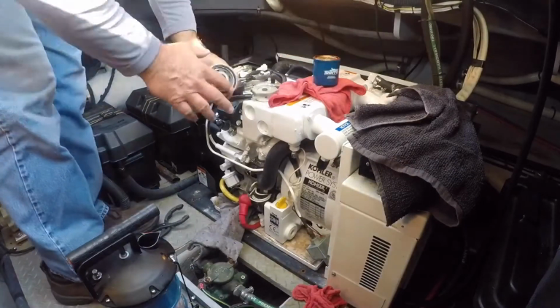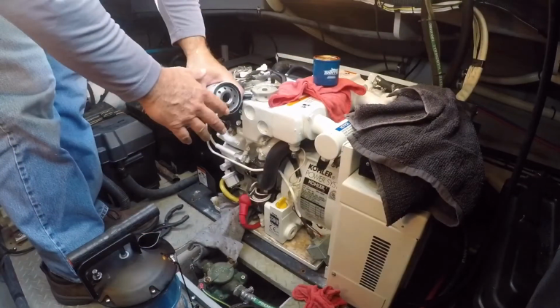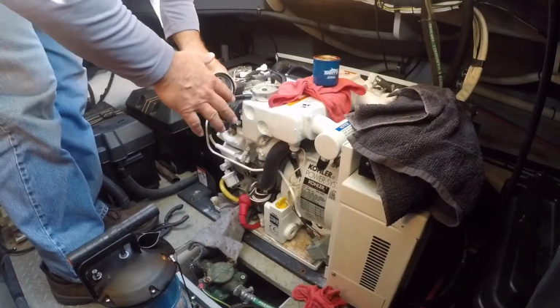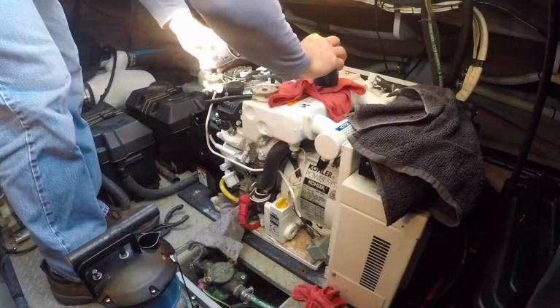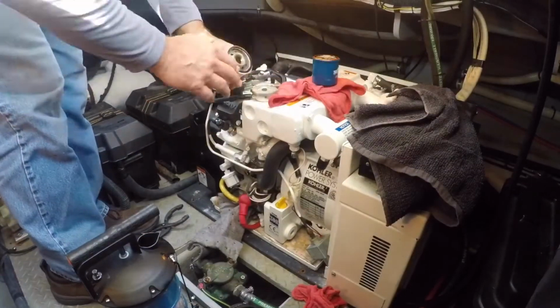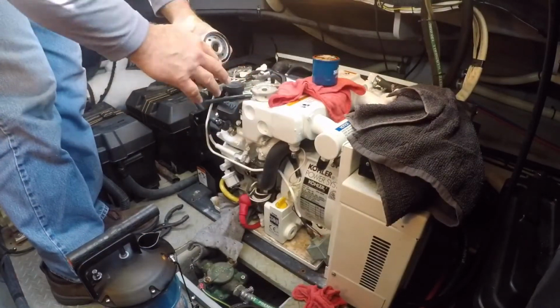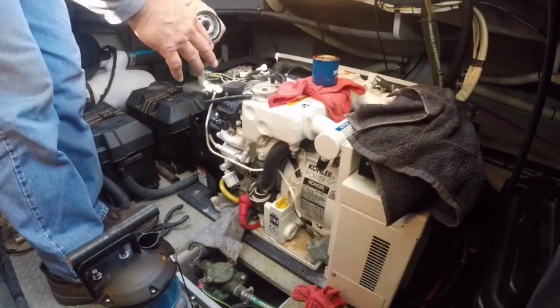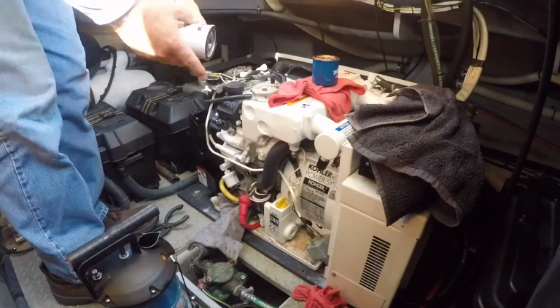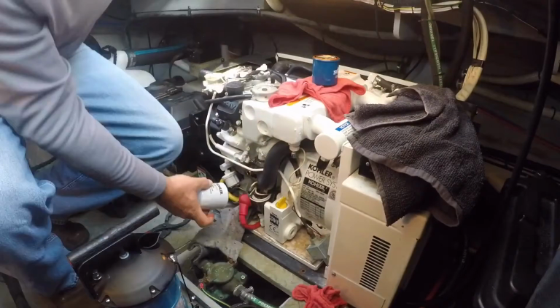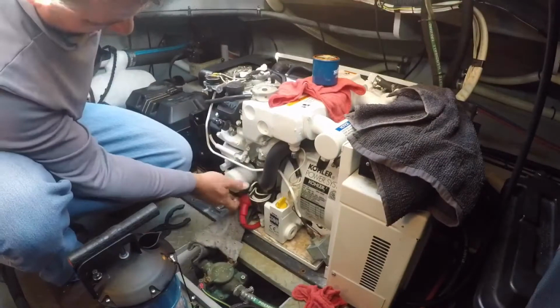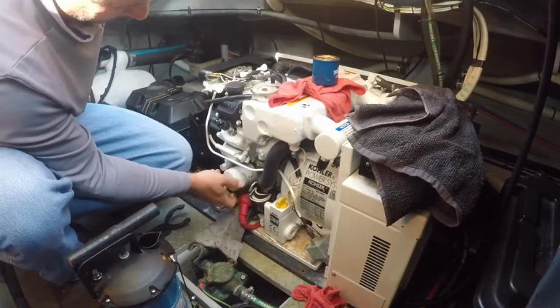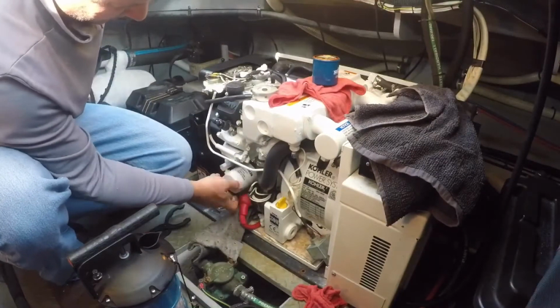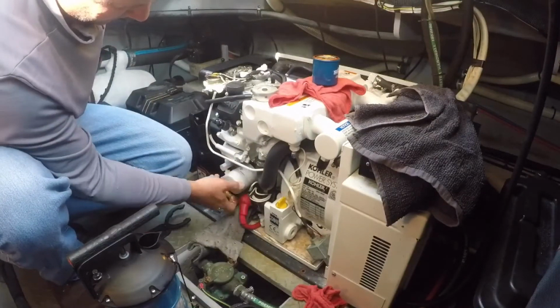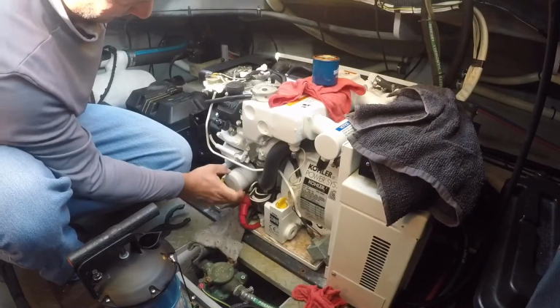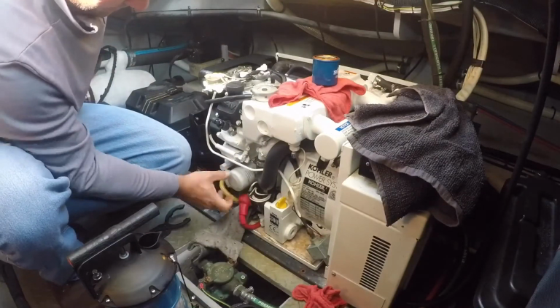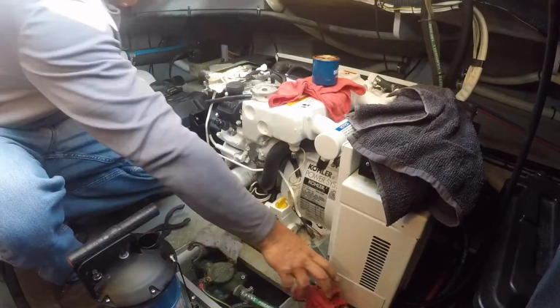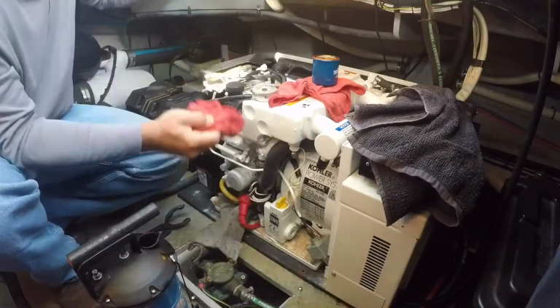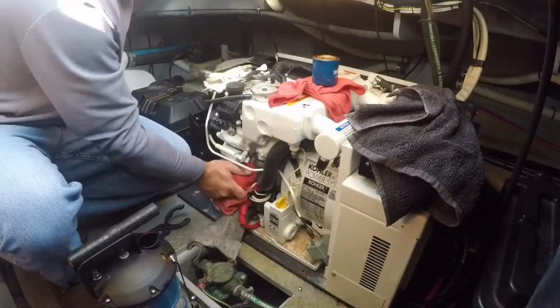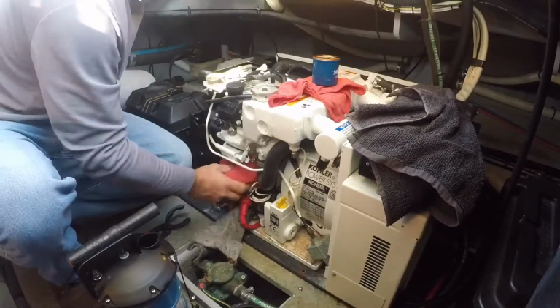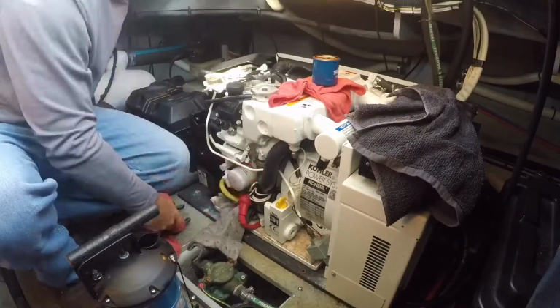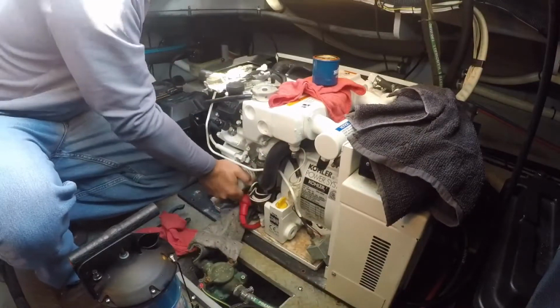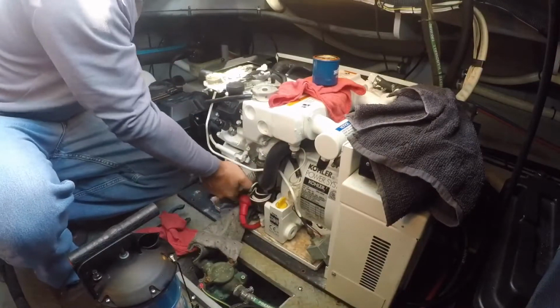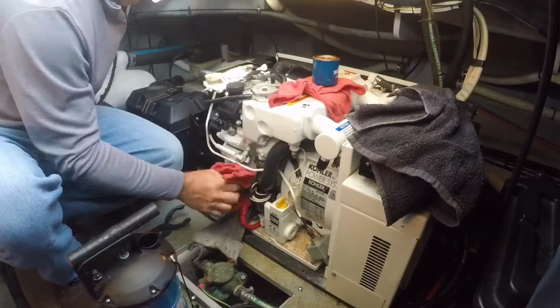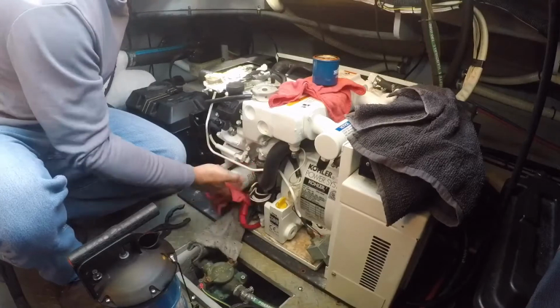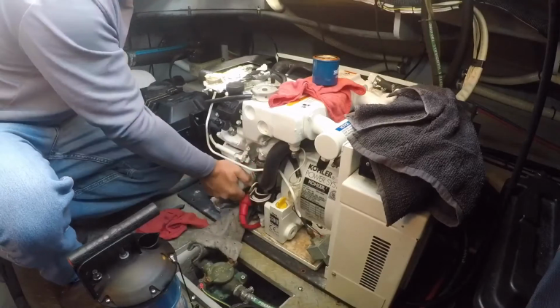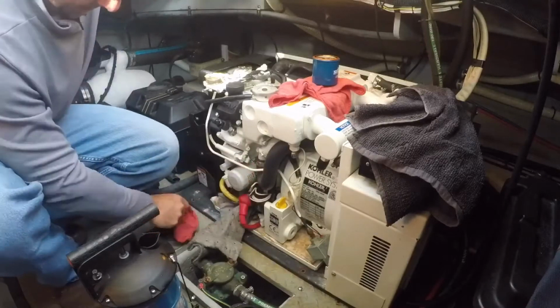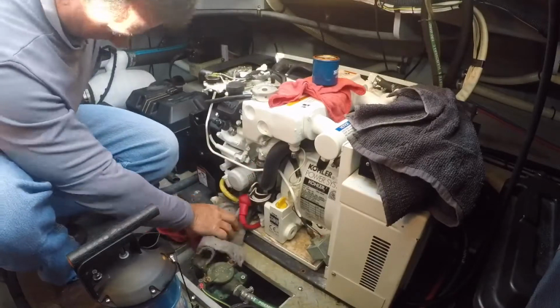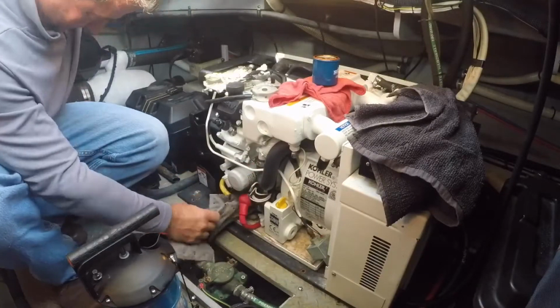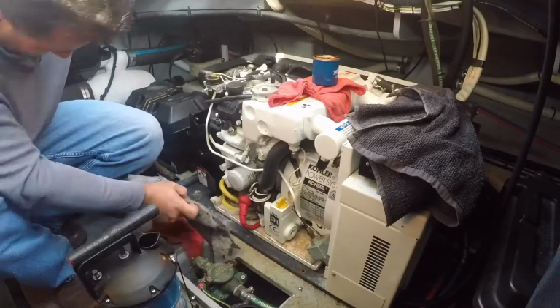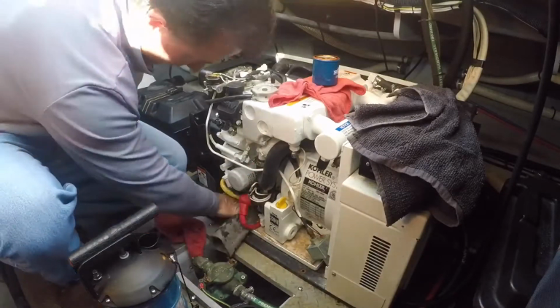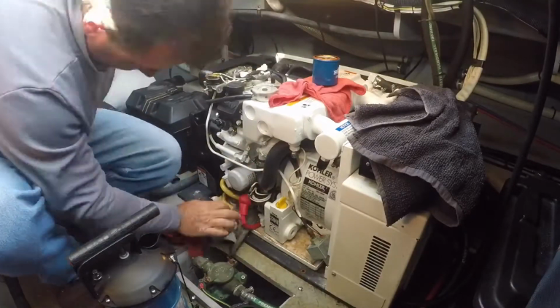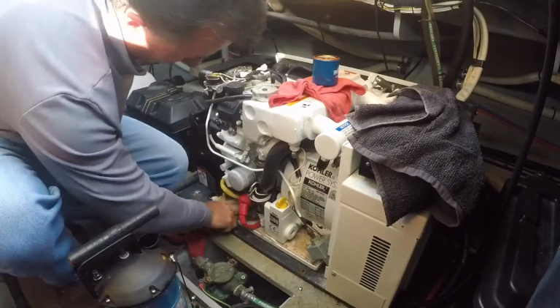You'll want to lubricate the new oil filter gasket with just a little bit of oil and then screw the oil filter on snugly. I just use hand strength — I don't use the filter wrench to tighten it too much.